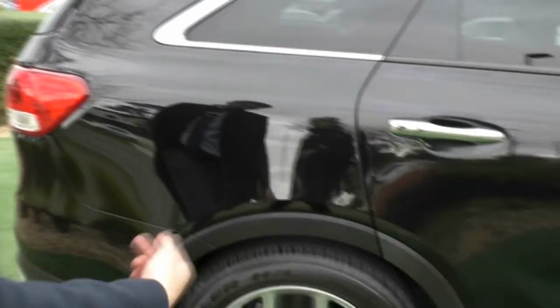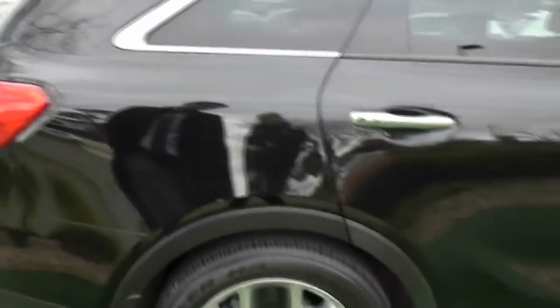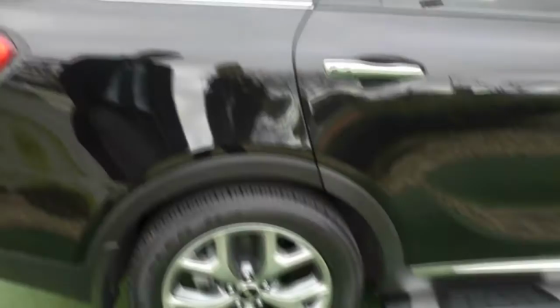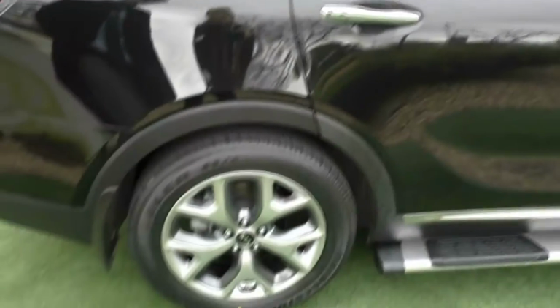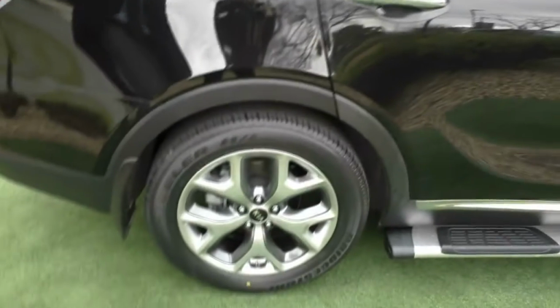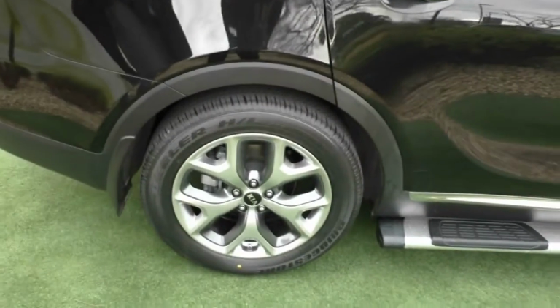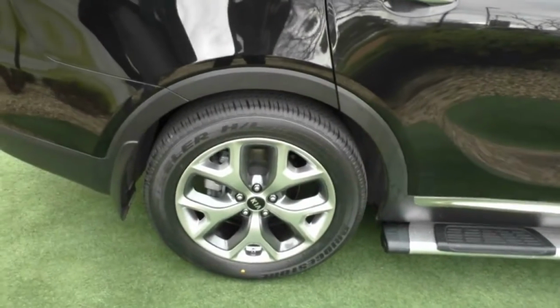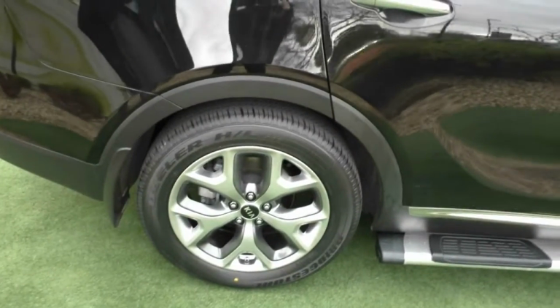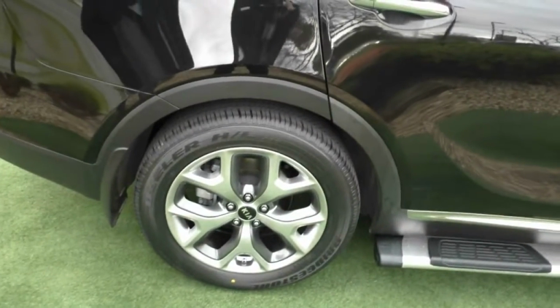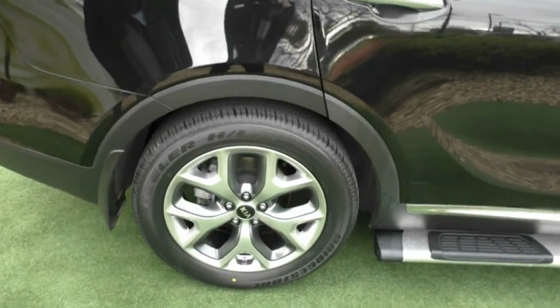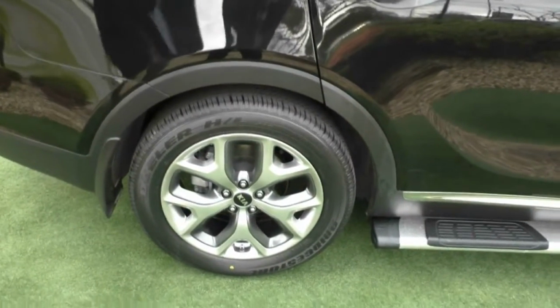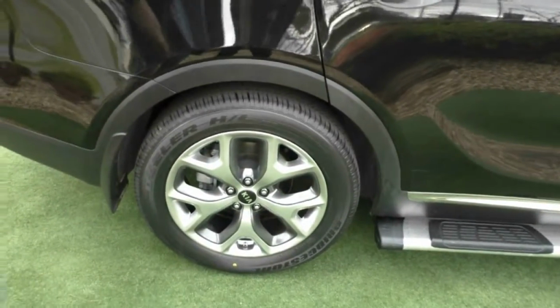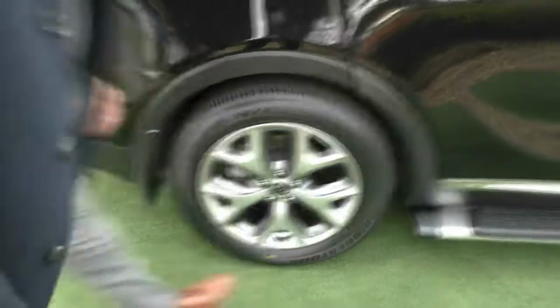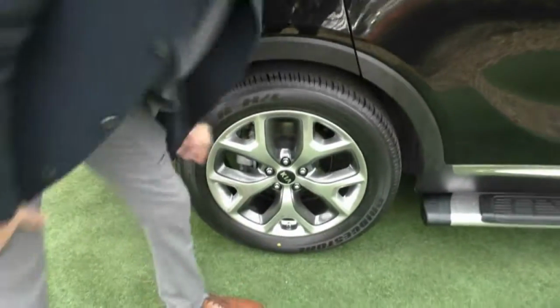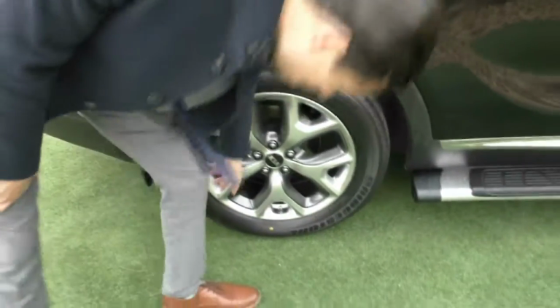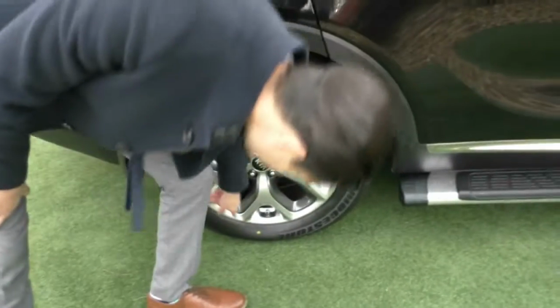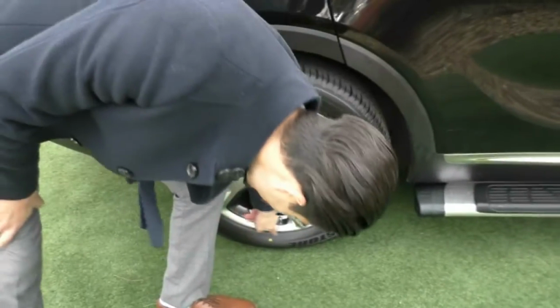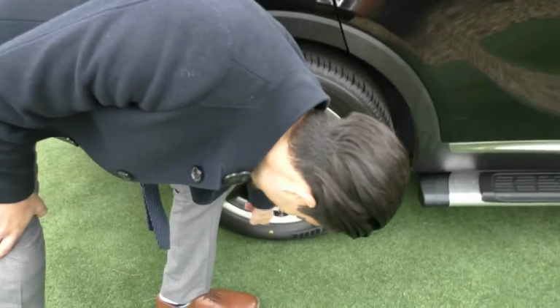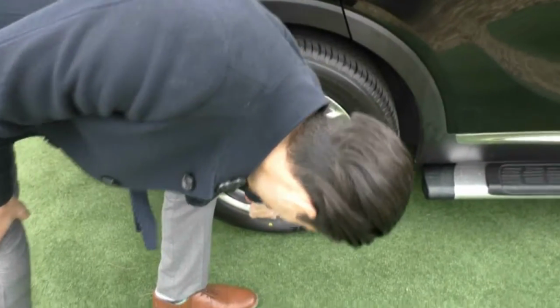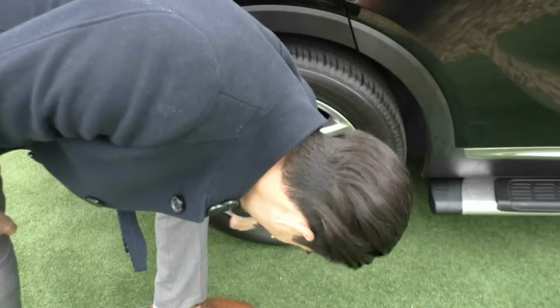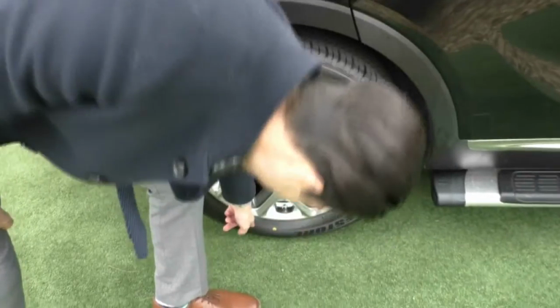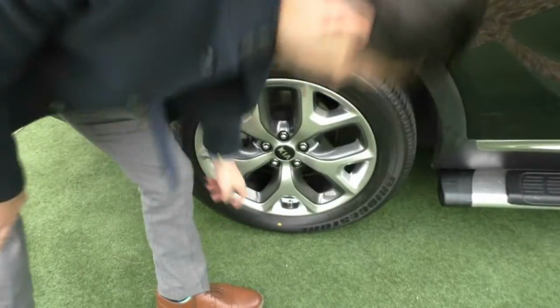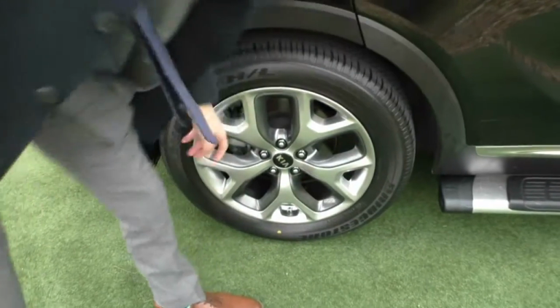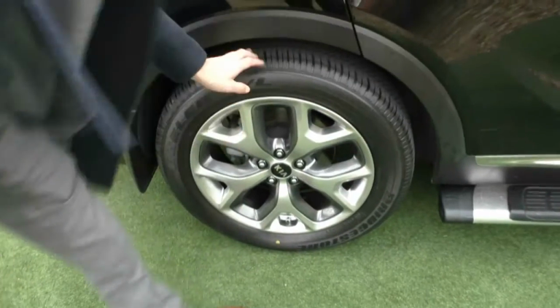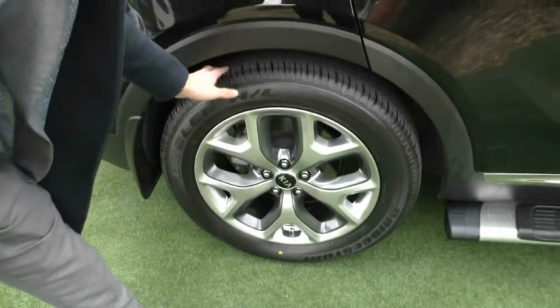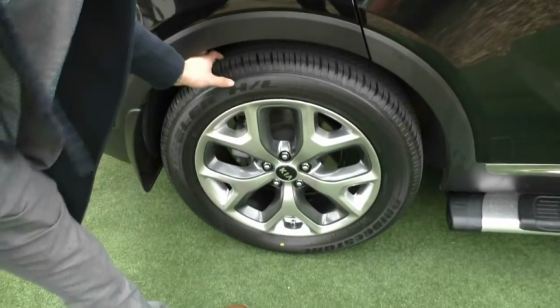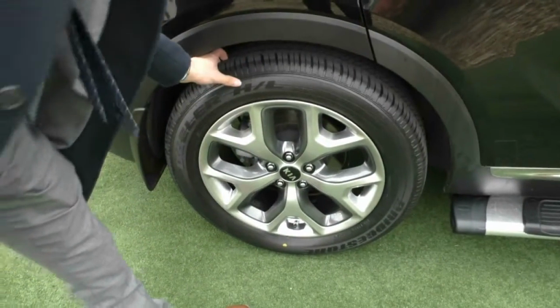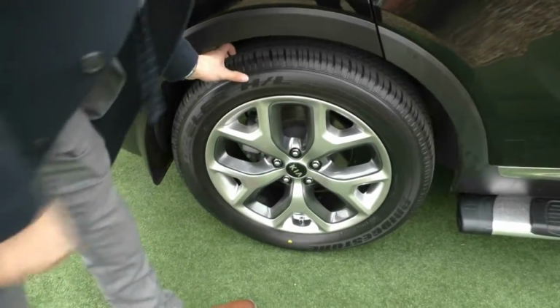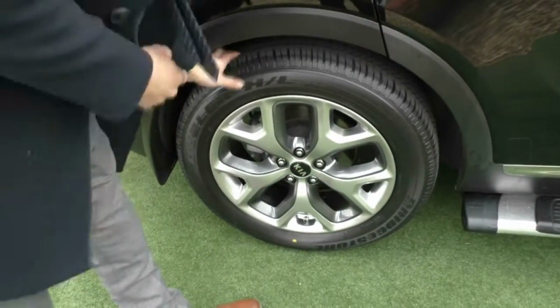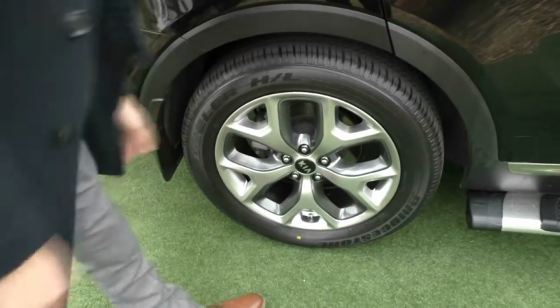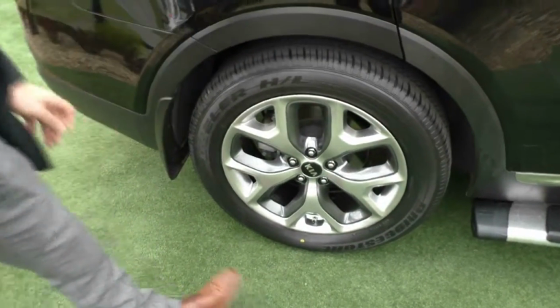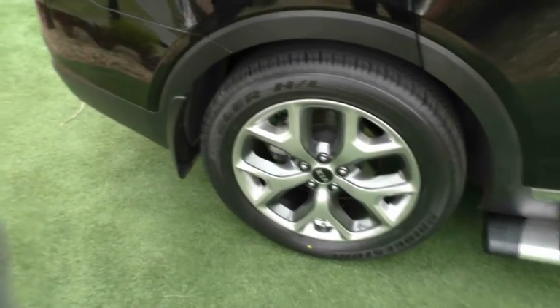Coming to the second alloy wheel, as you can see this wheel is in really good condition — just minimal wear down the bottom, but really good tread left on that rear tyre as well.